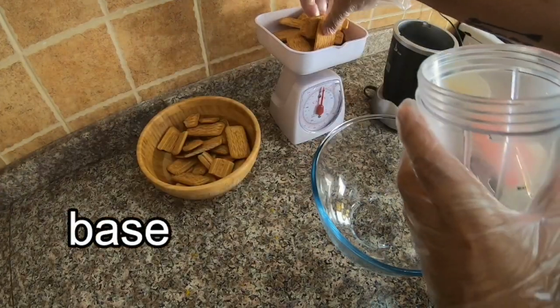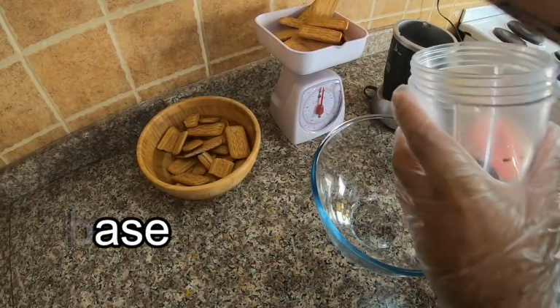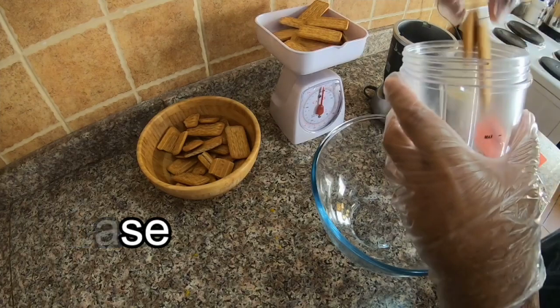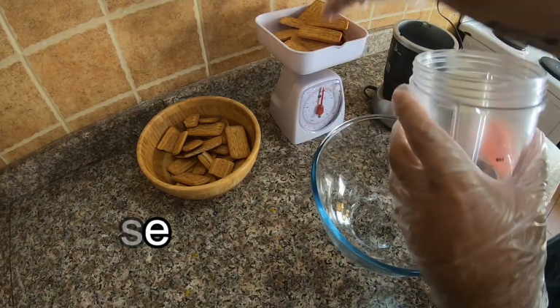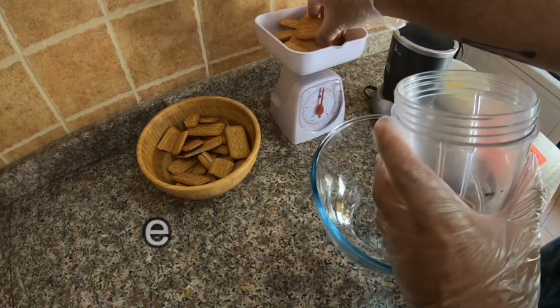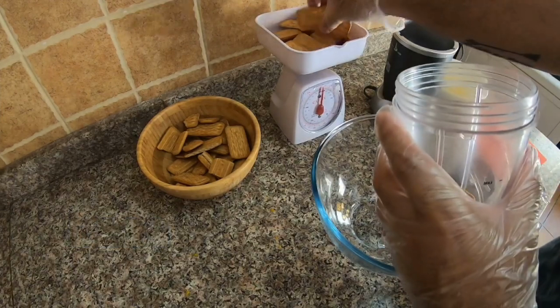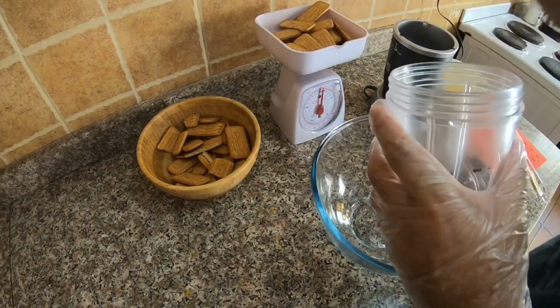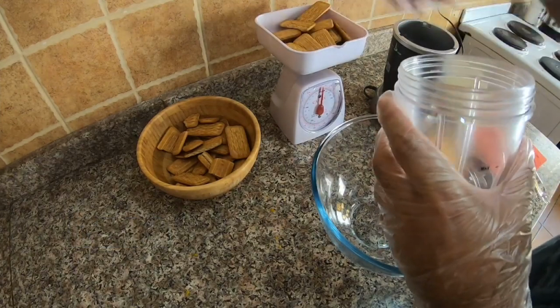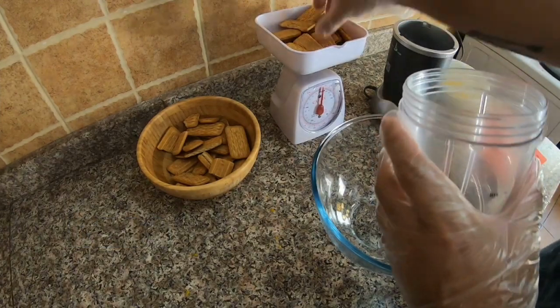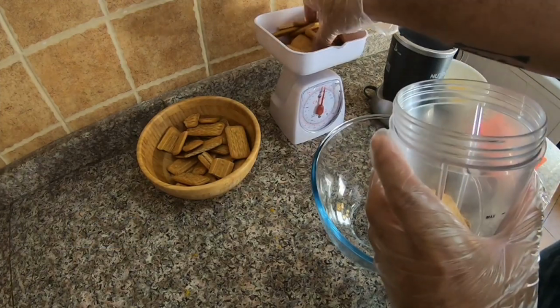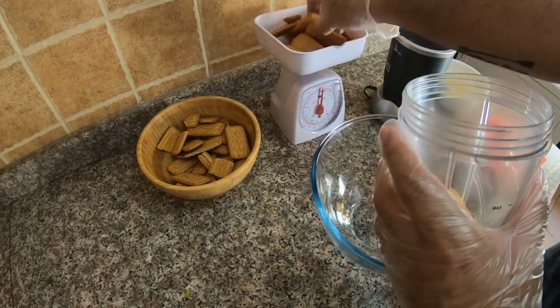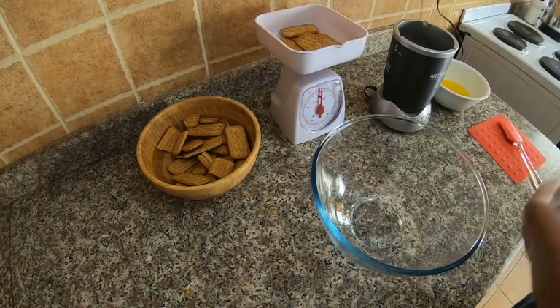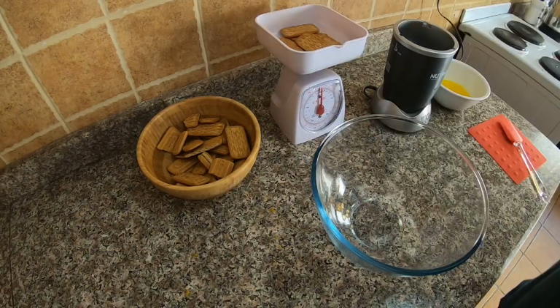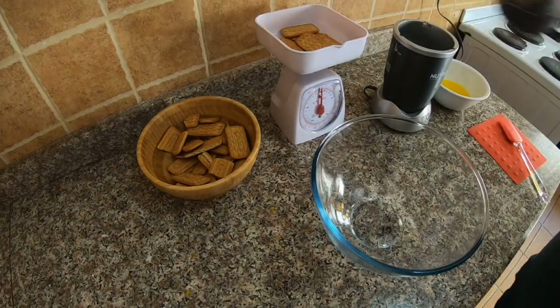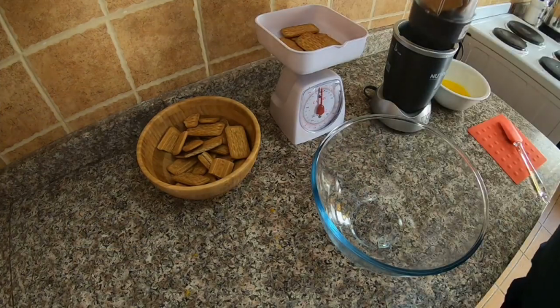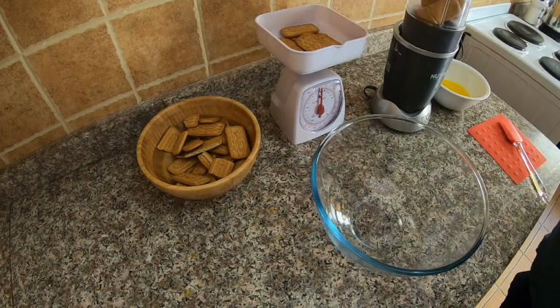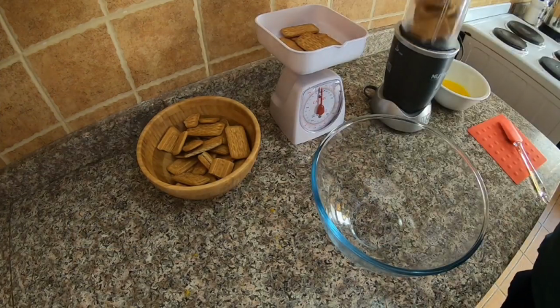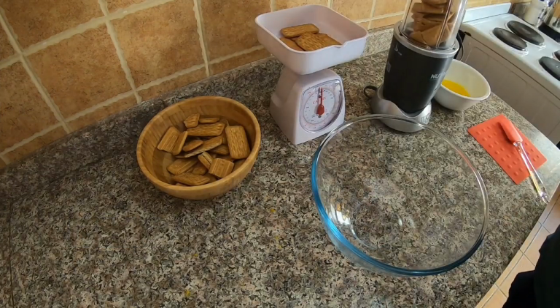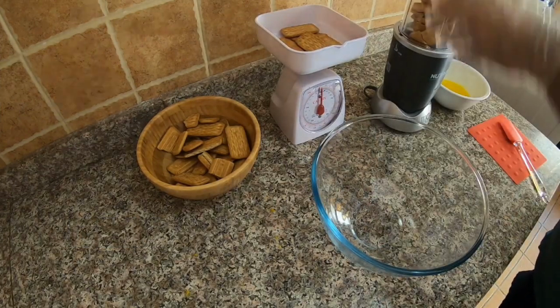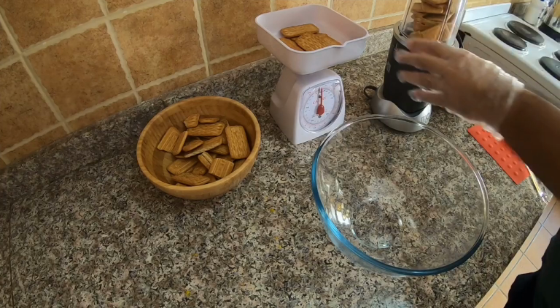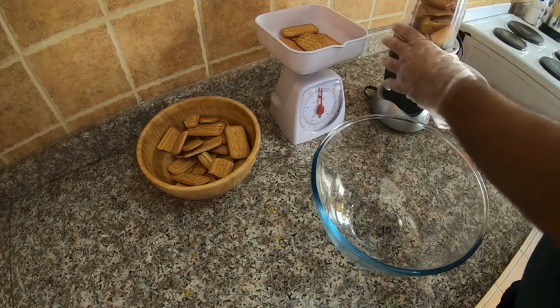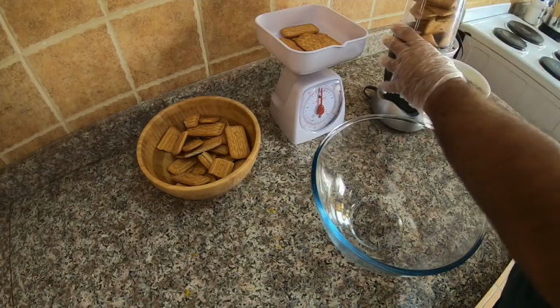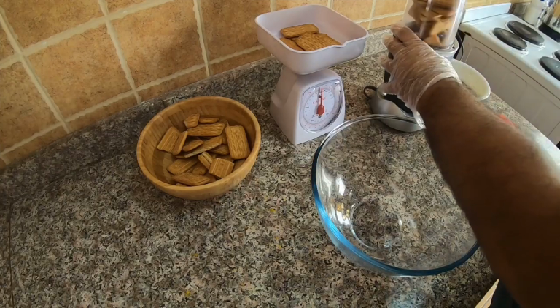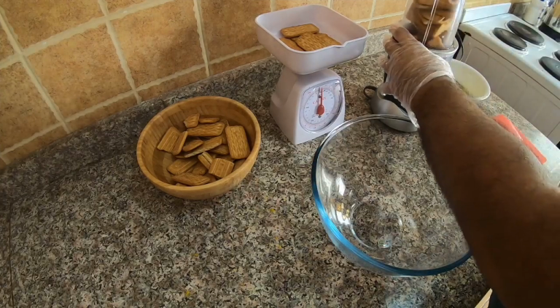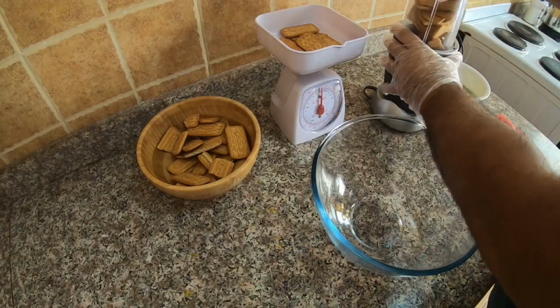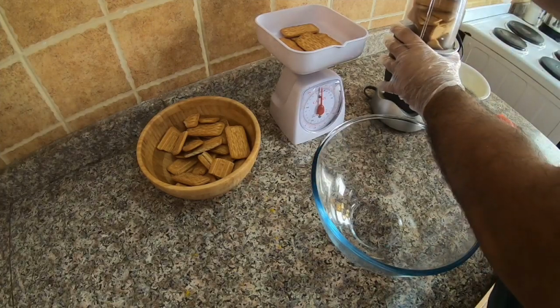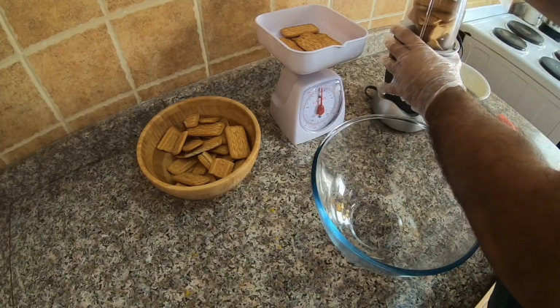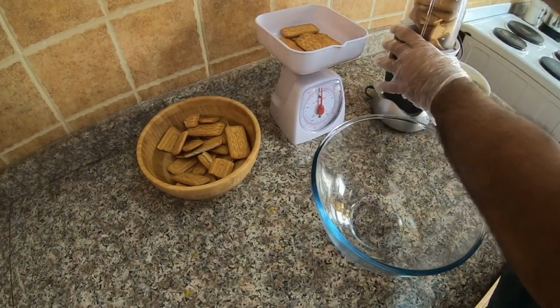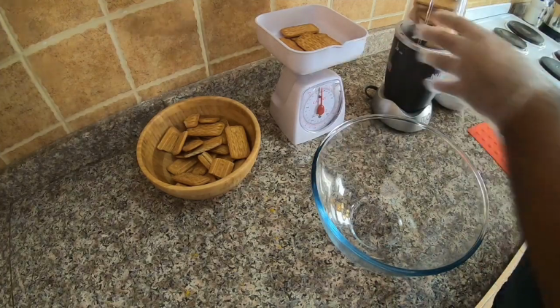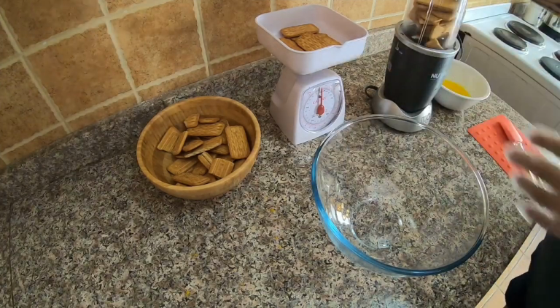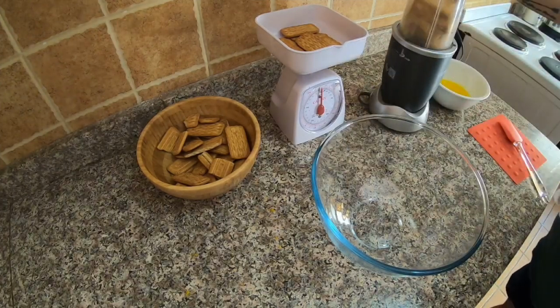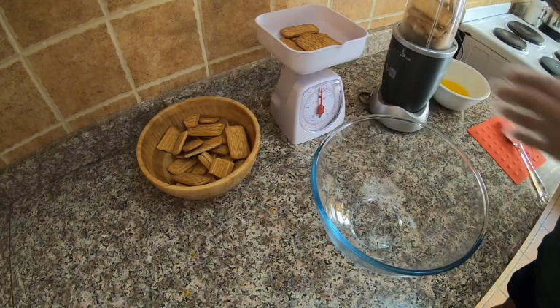You have a lot of options to use when making the base of the cheesecake. You have the graham, you have the Oreo itself, but I prefer to use the all-curry biscuit.